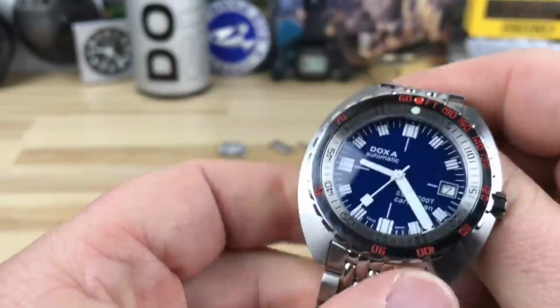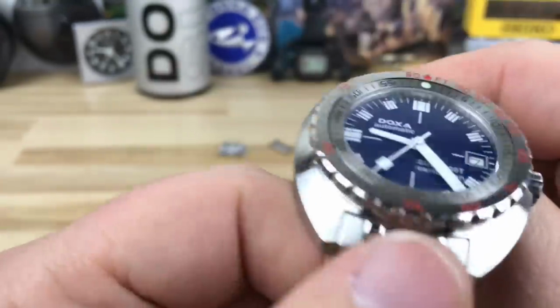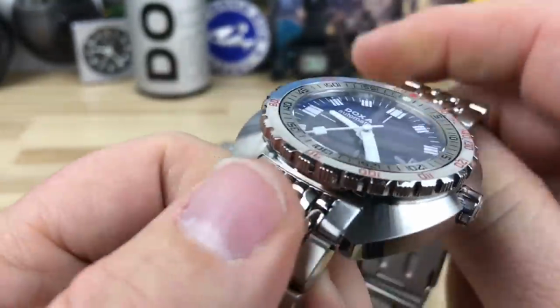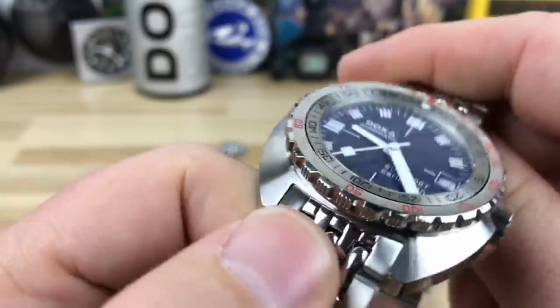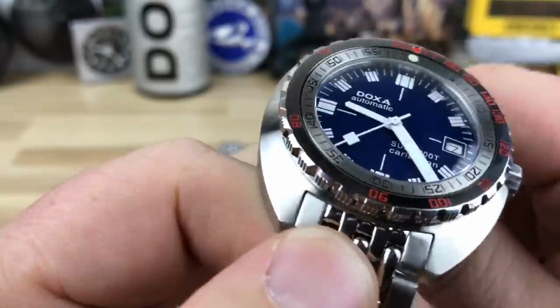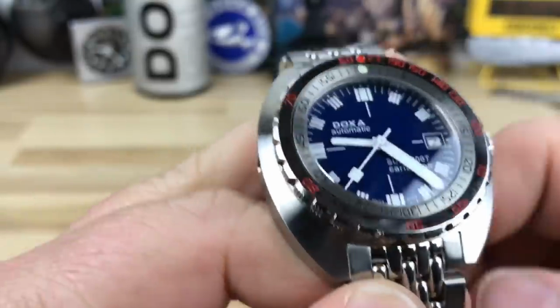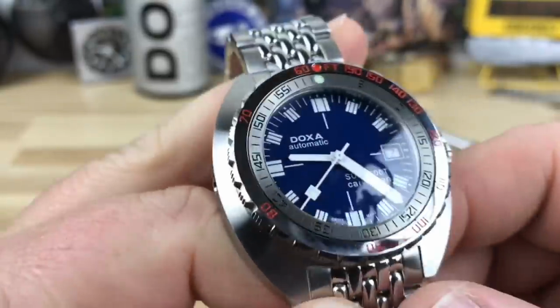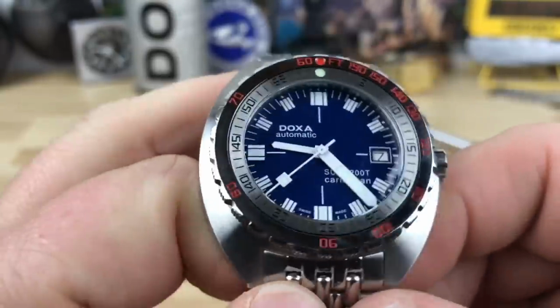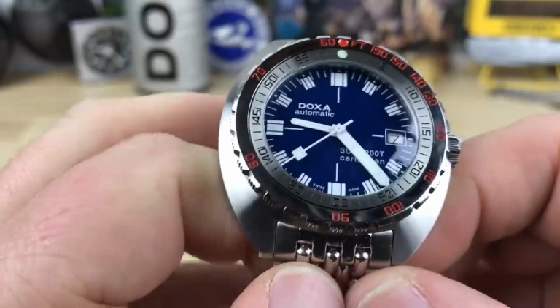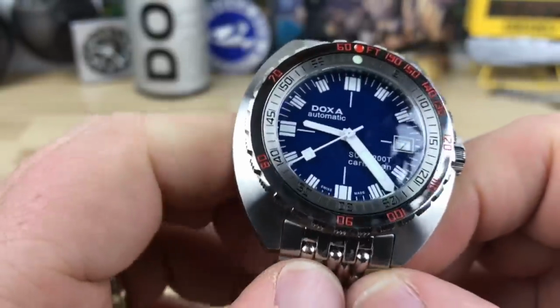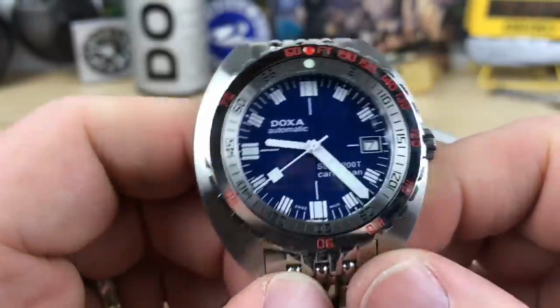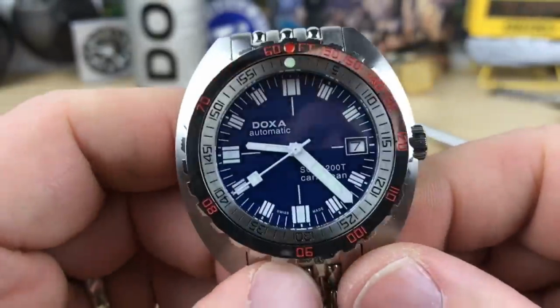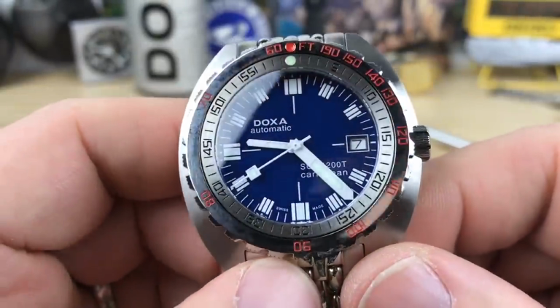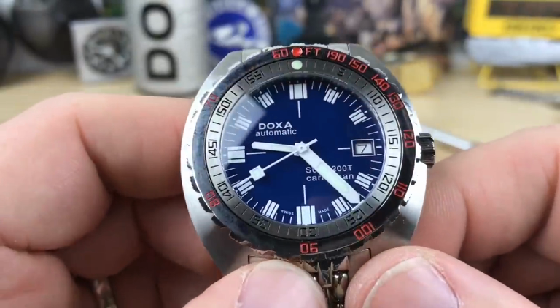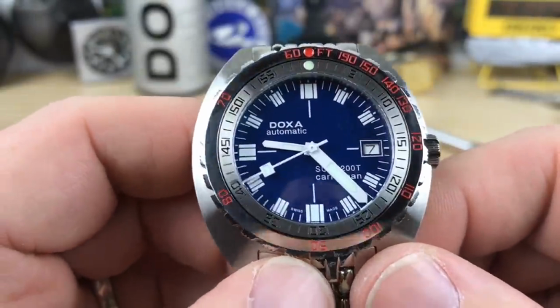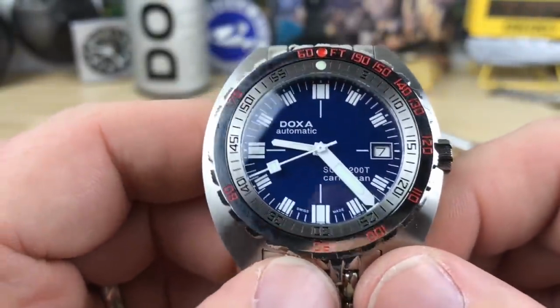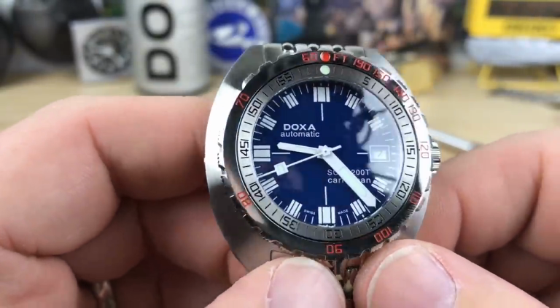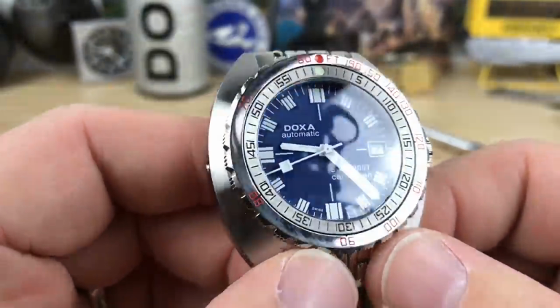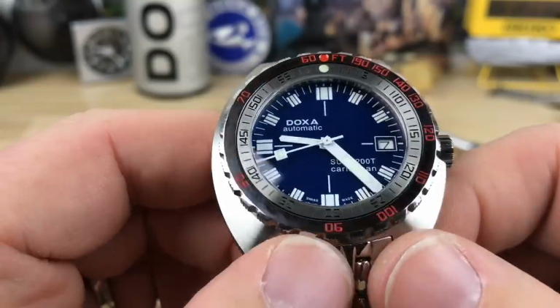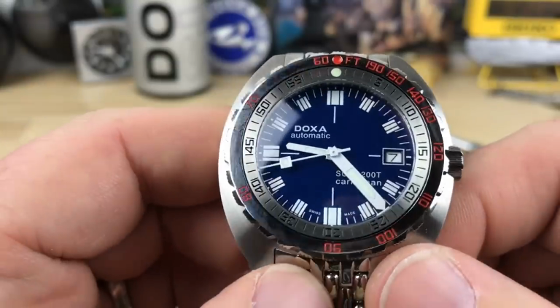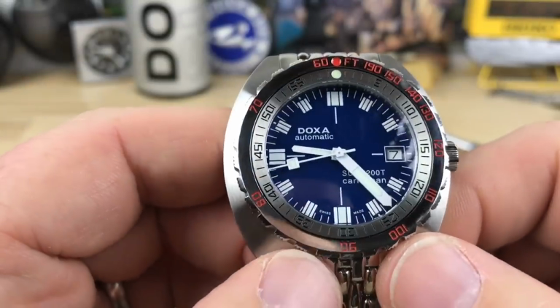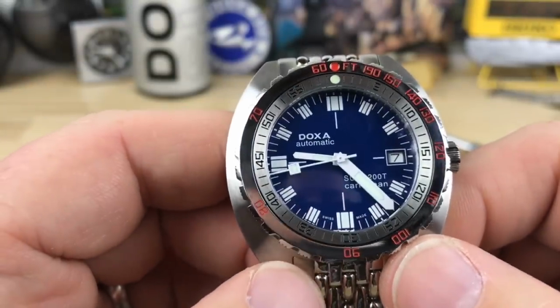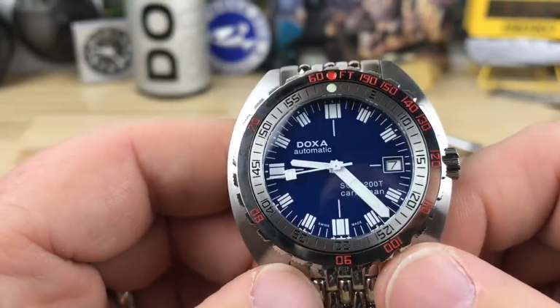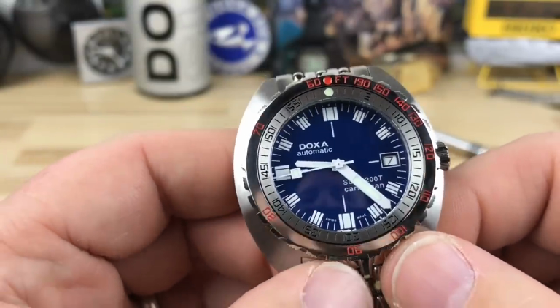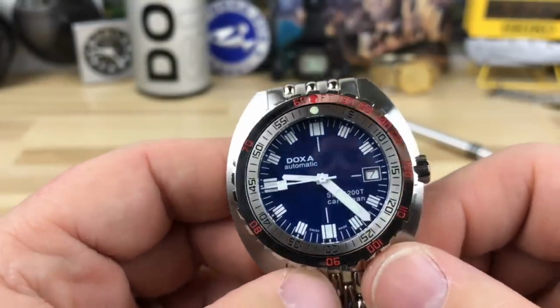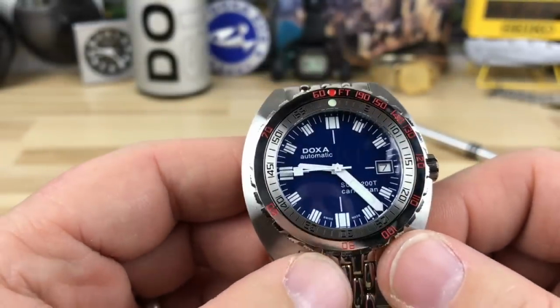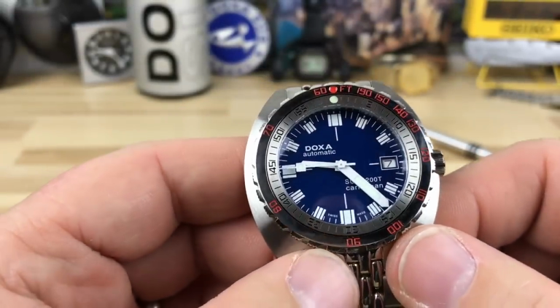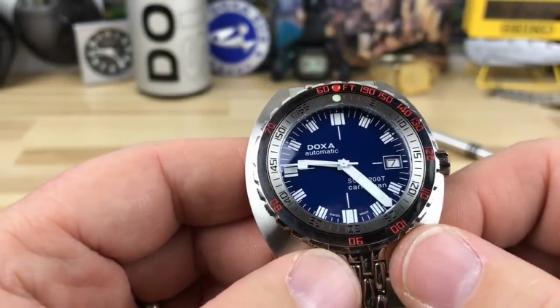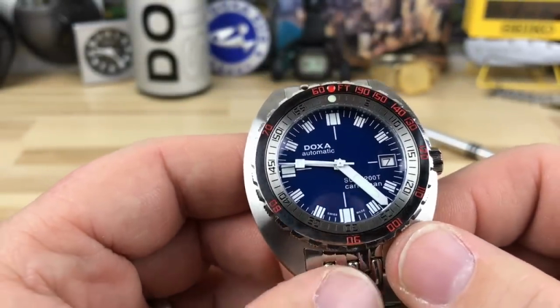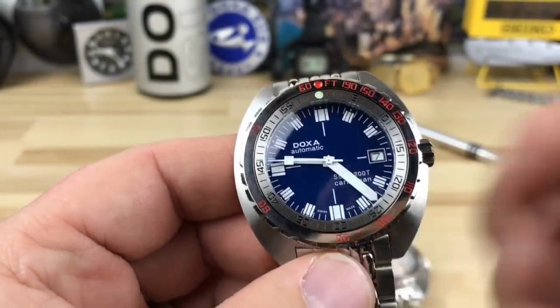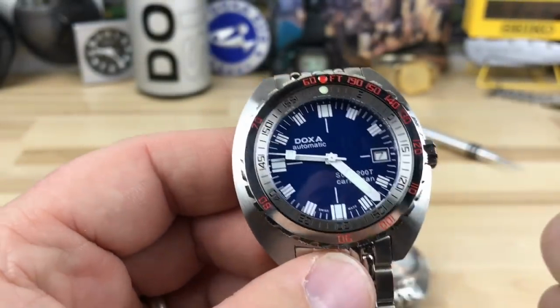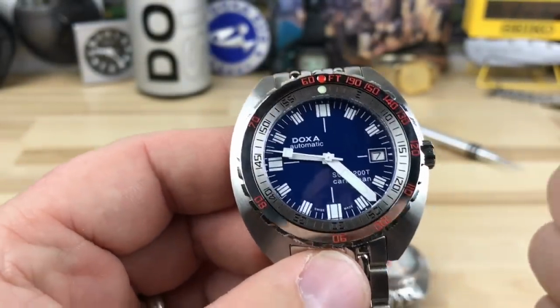This thing is amazing looking. The blue is different than any blue I've ever seen. I know Doxa is known for the orange, but speaking of orange...